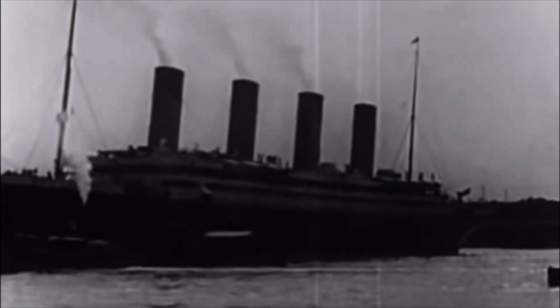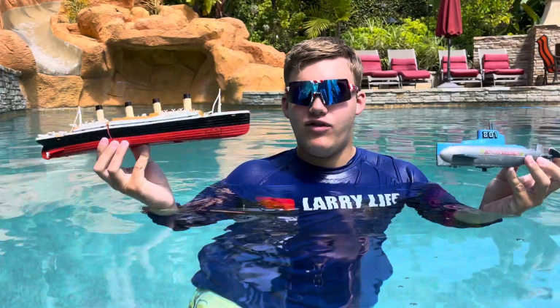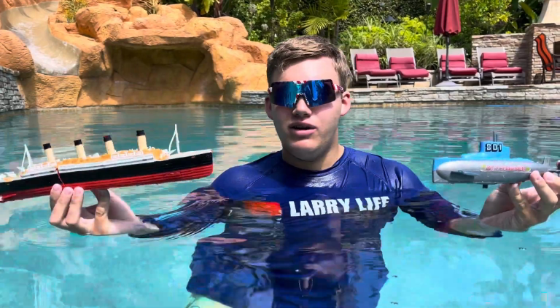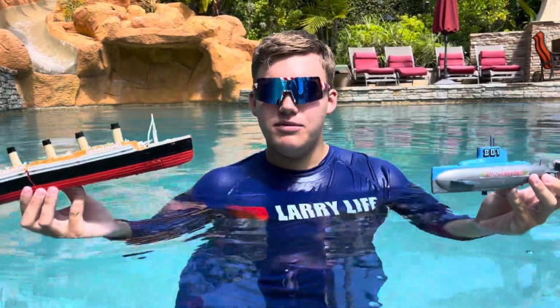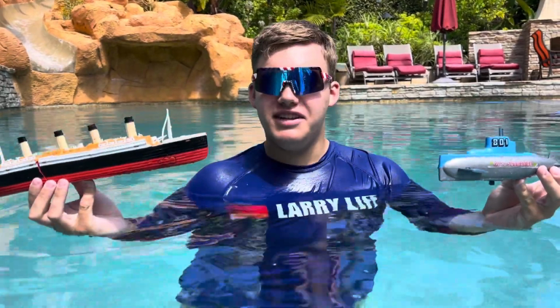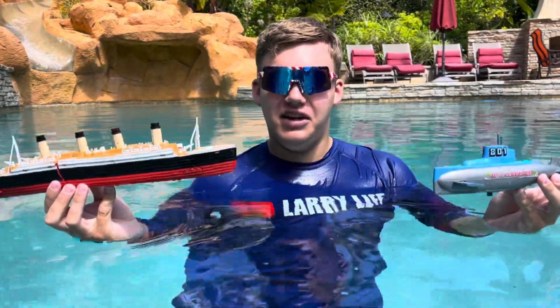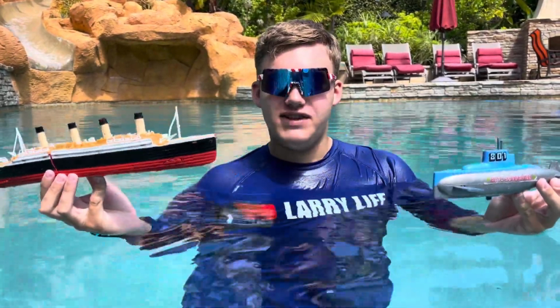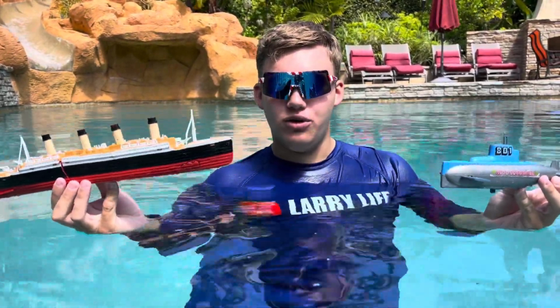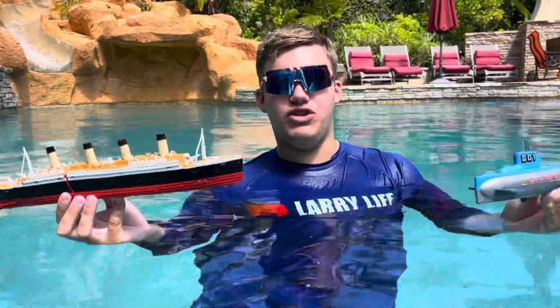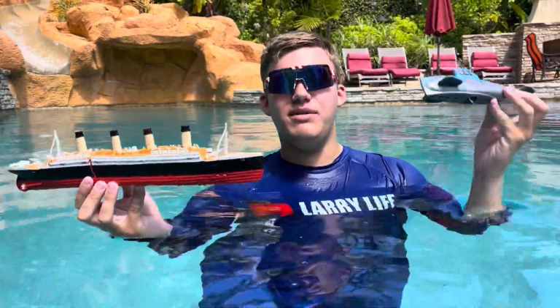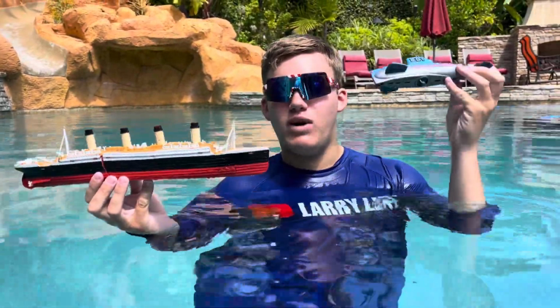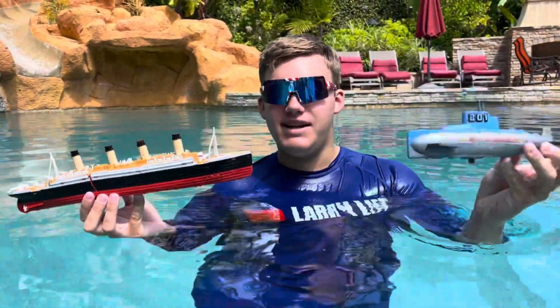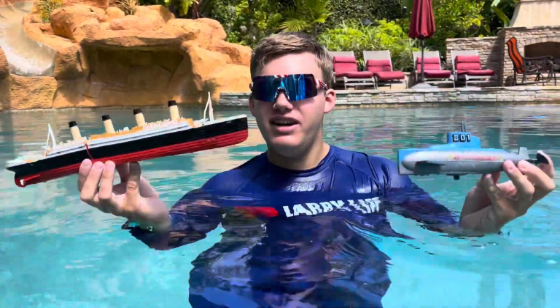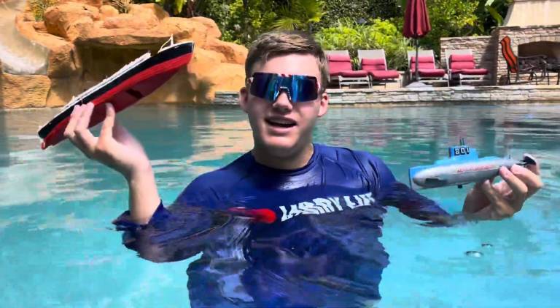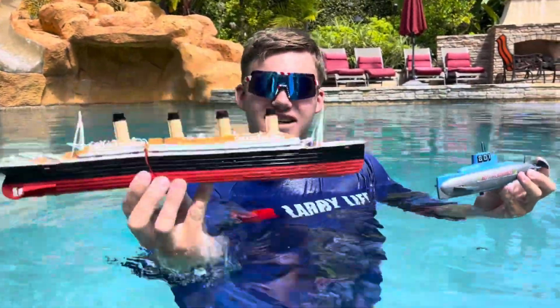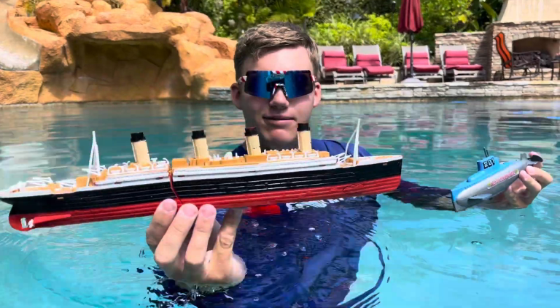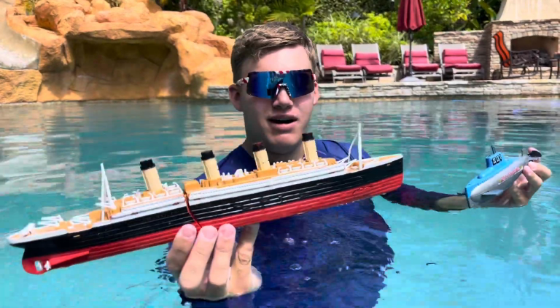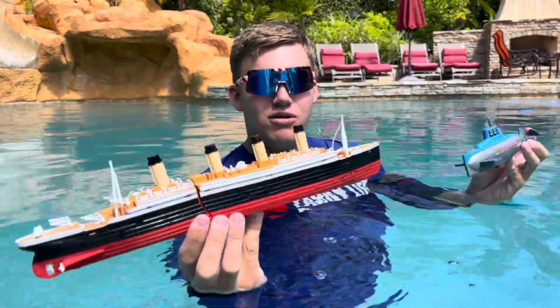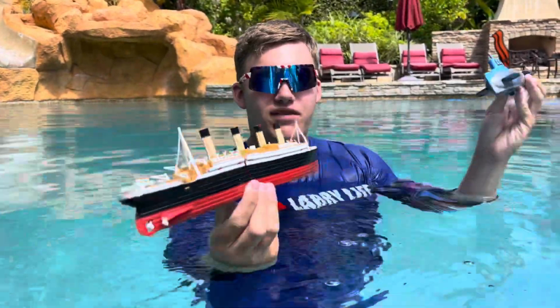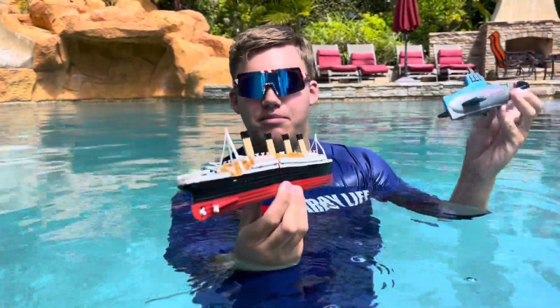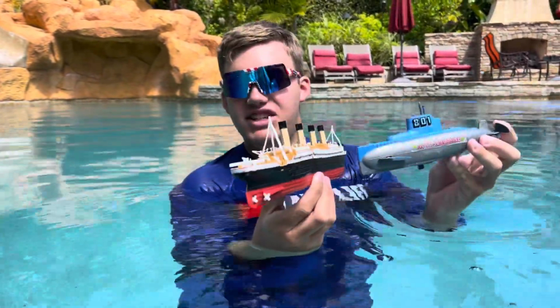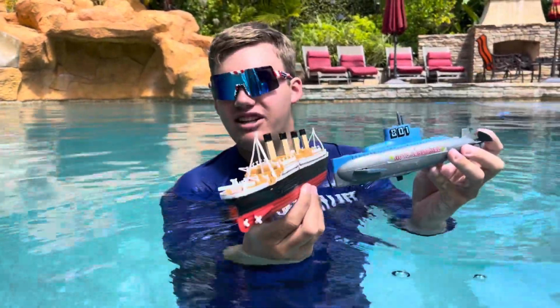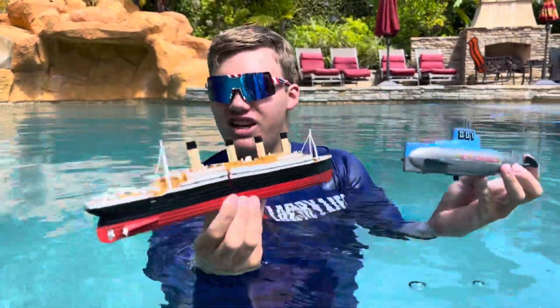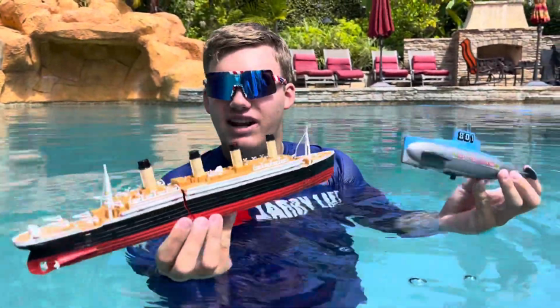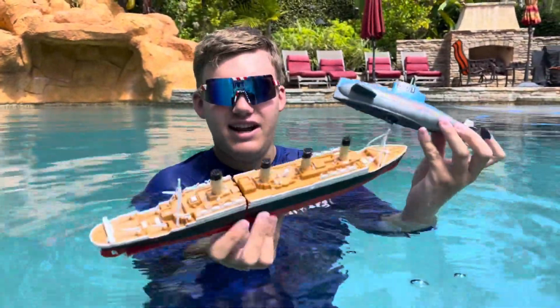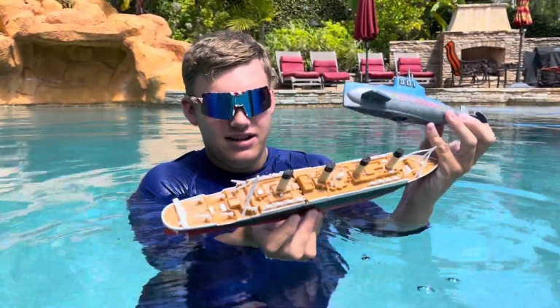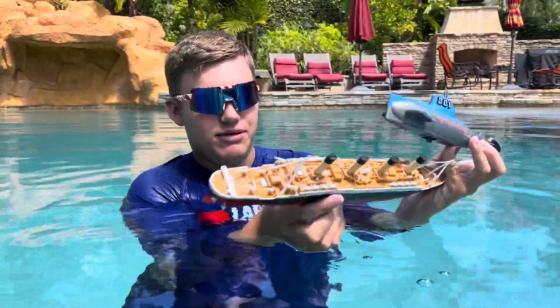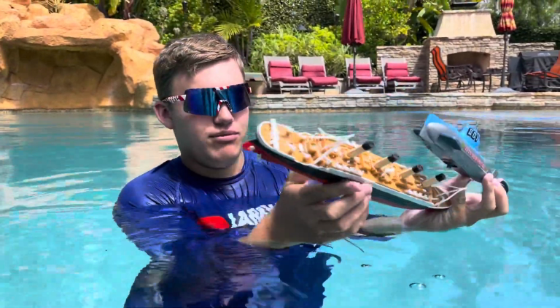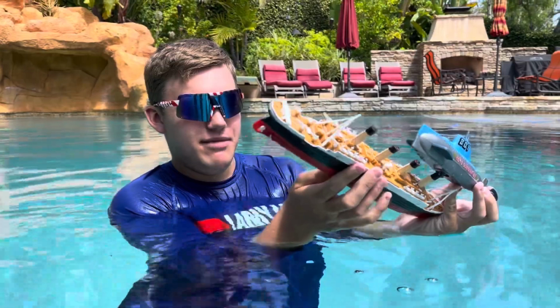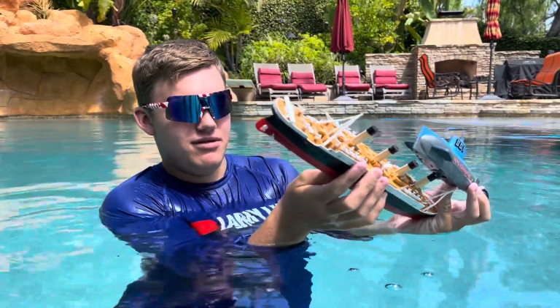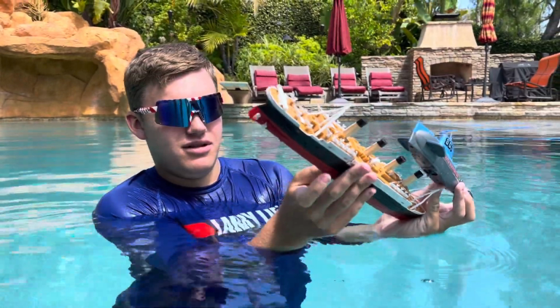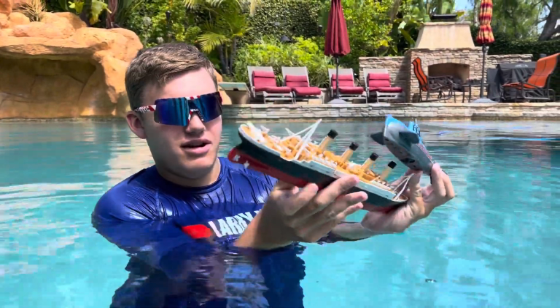Hi everyone, welcome to today's Larry Life summer short. Today we got the wind-up submarine and the Titanic submersible model. We're gonna be having a mid-sea collision here, and we'll put it on braking mode — there you go.